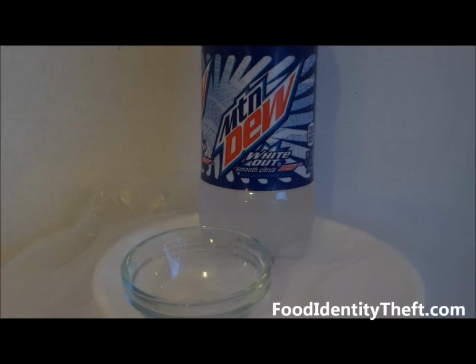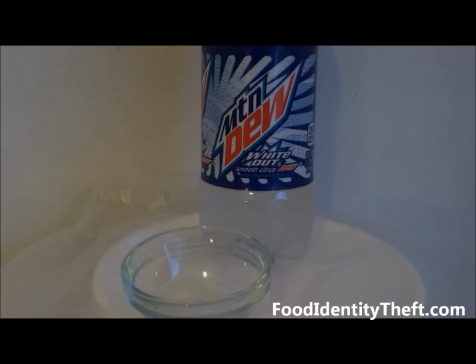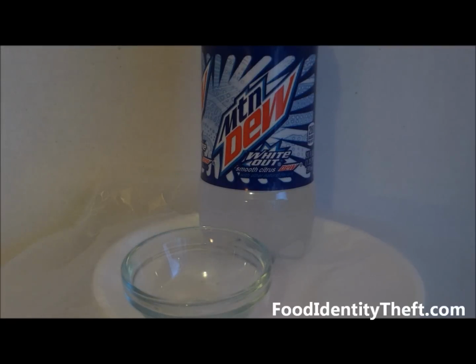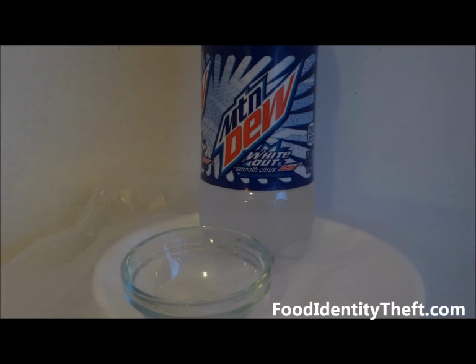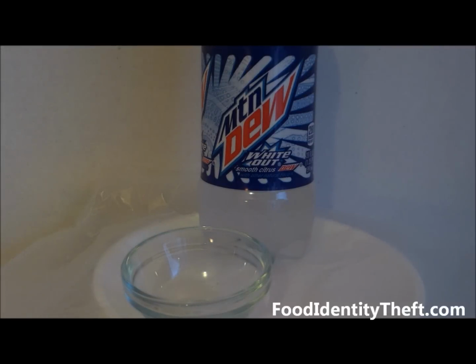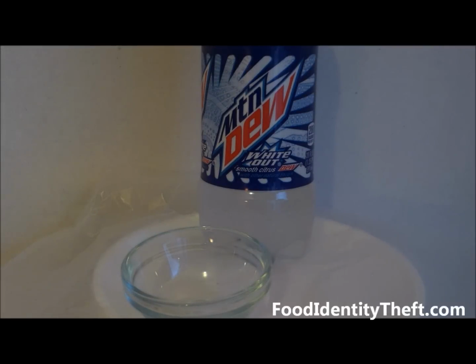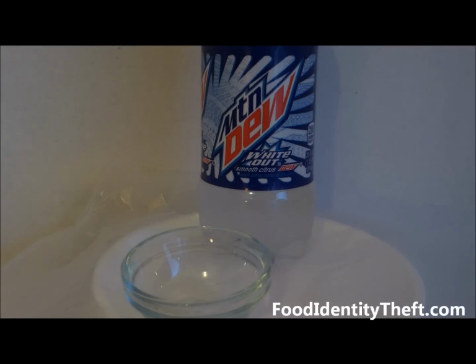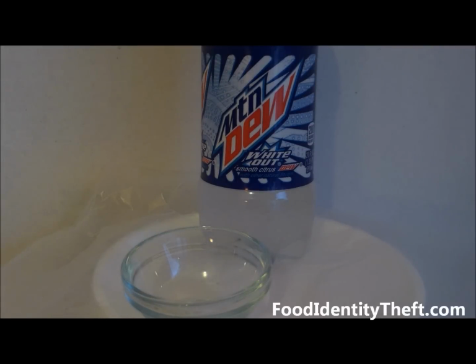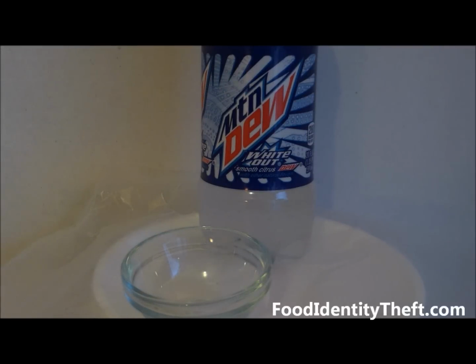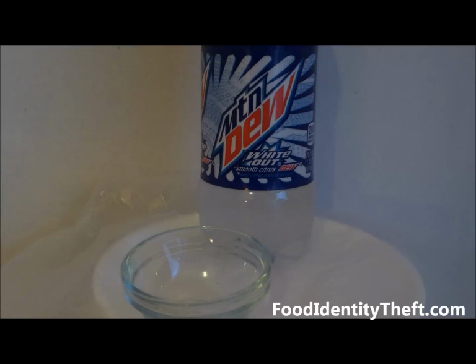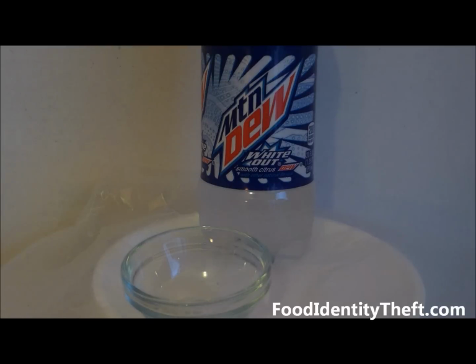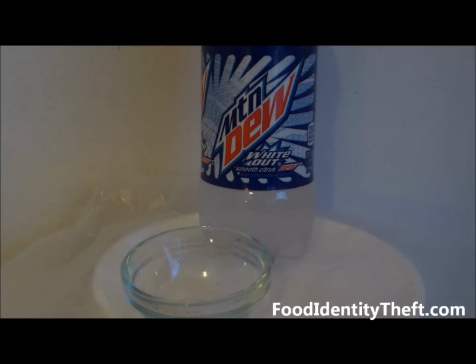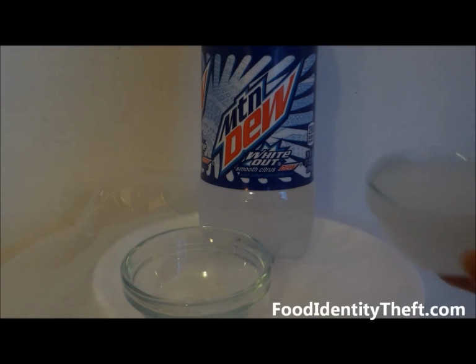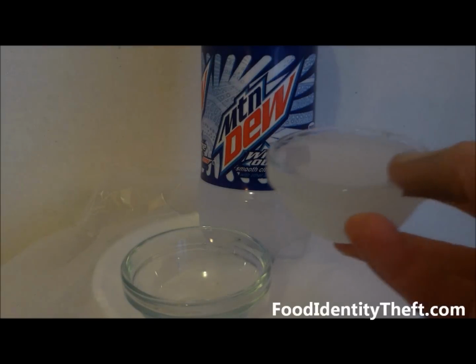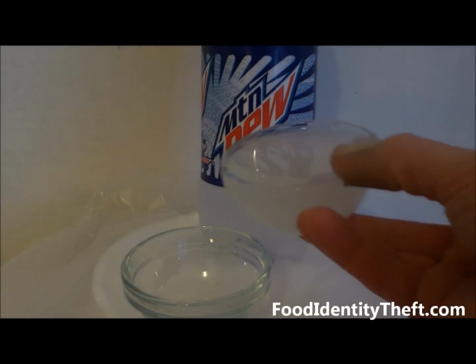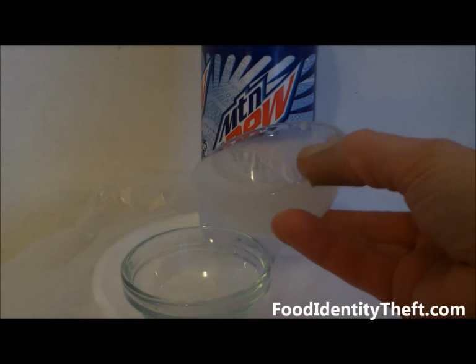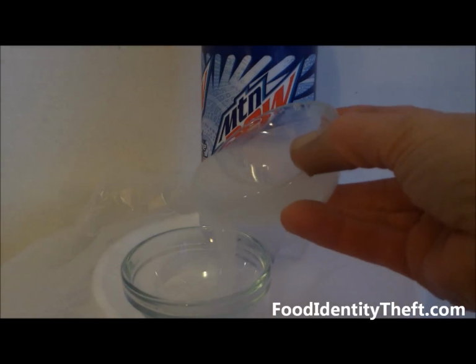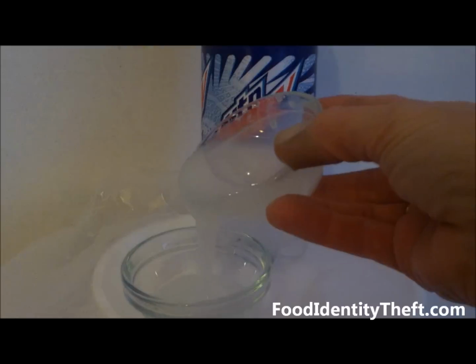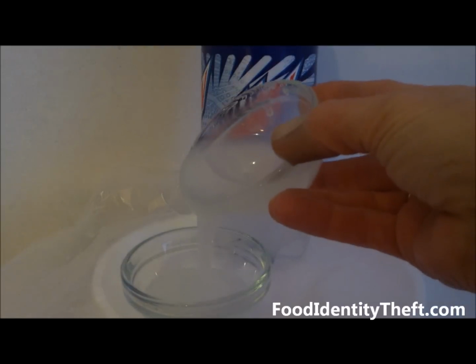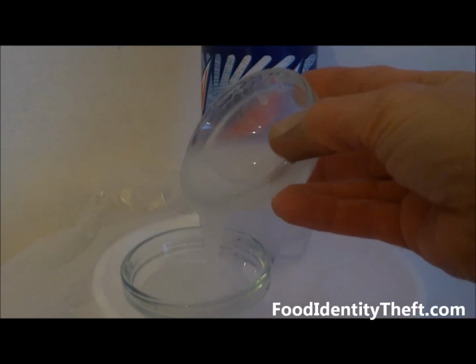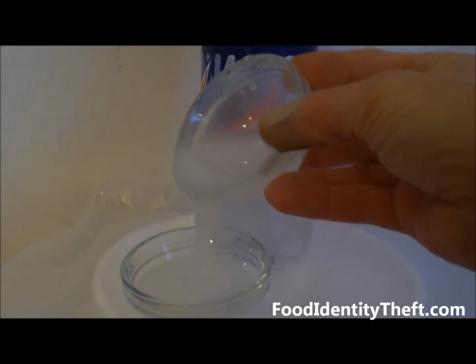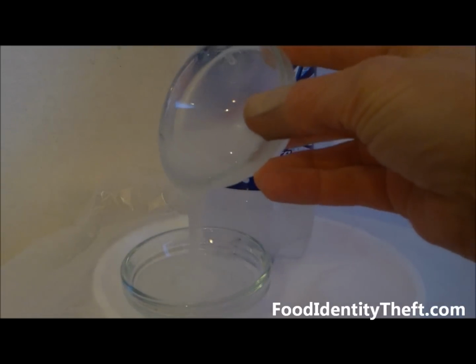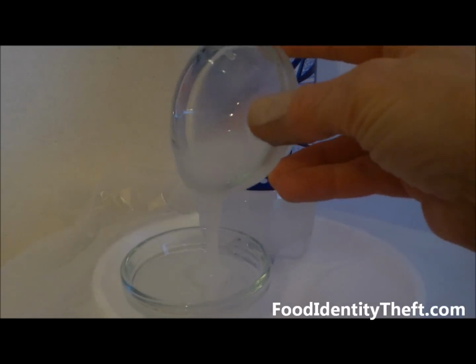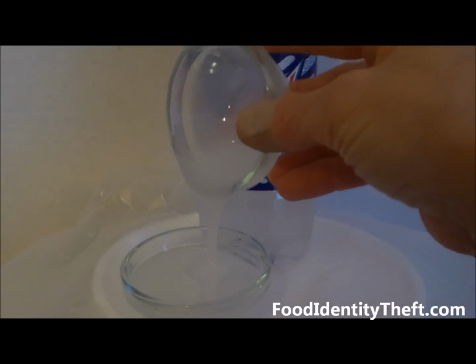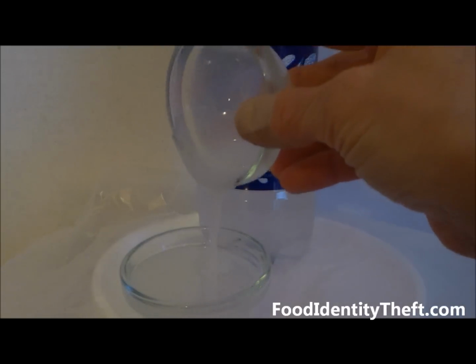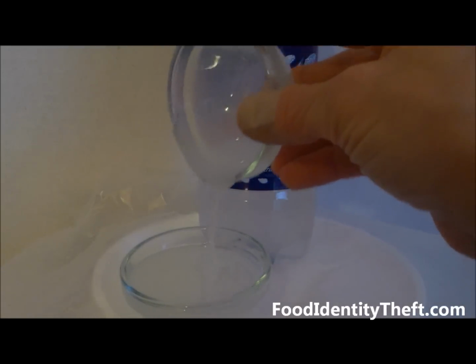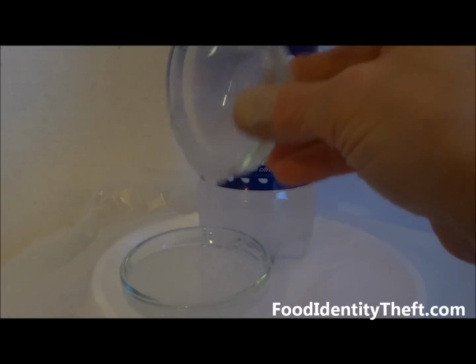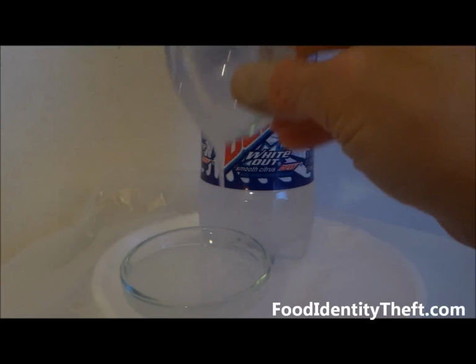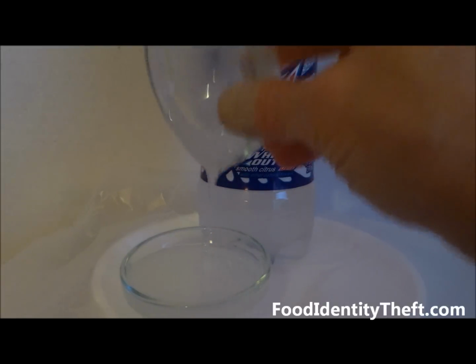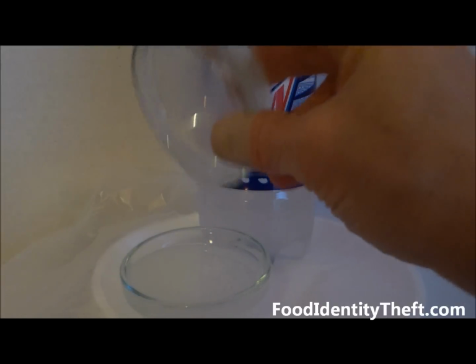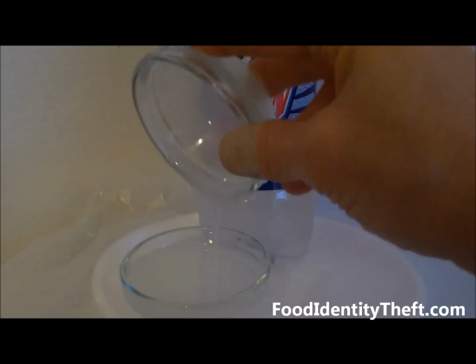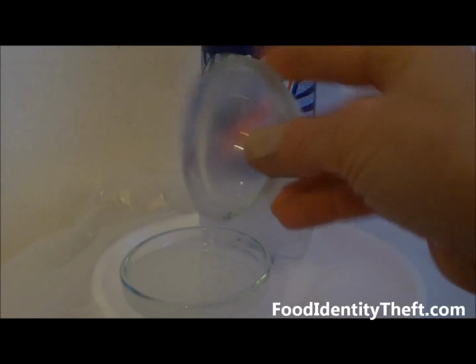They say they have 2 and a half servings in the bottle, but people drink the whole bottle. And if you do in one sitting, this is what you'll be getting — almost 12 teaspoons of high fructose corn syrup in this bottle of Mountain Dew.